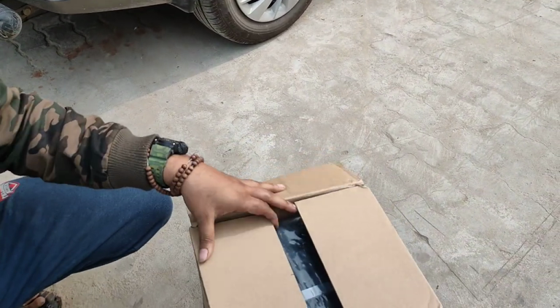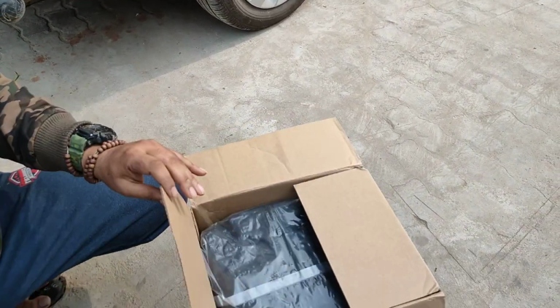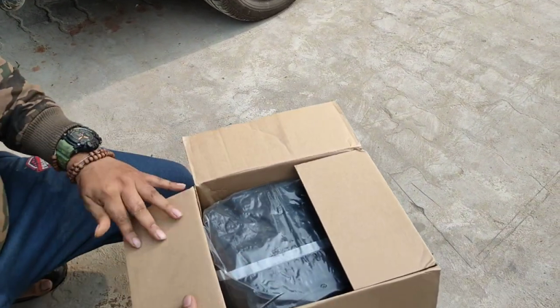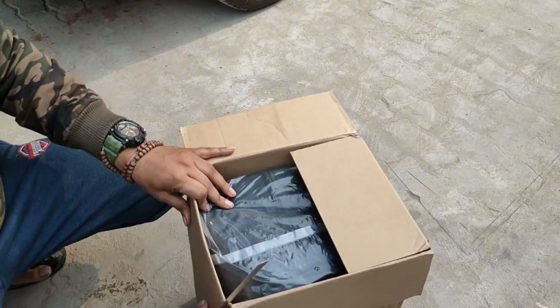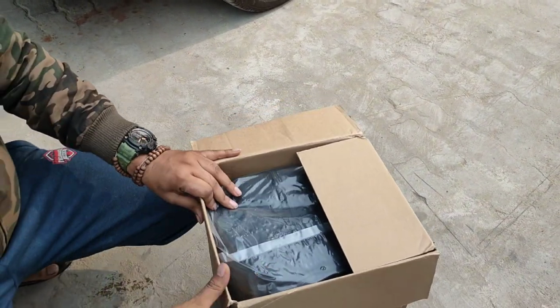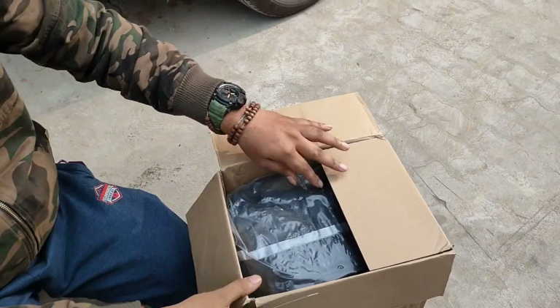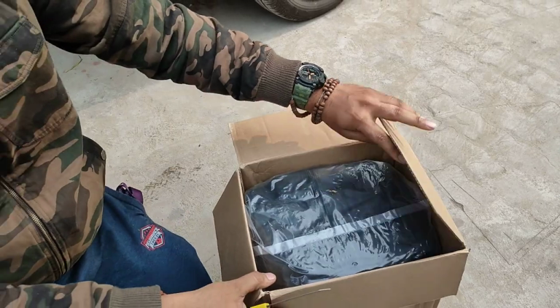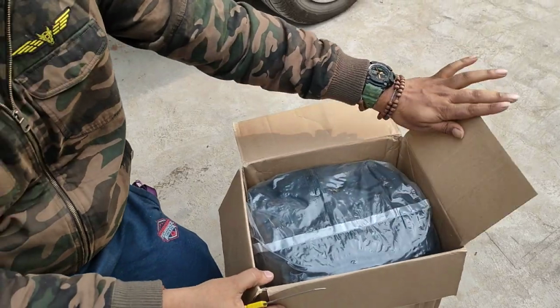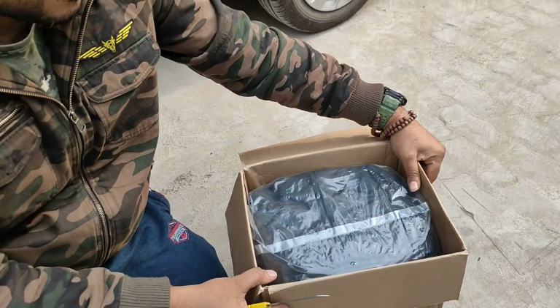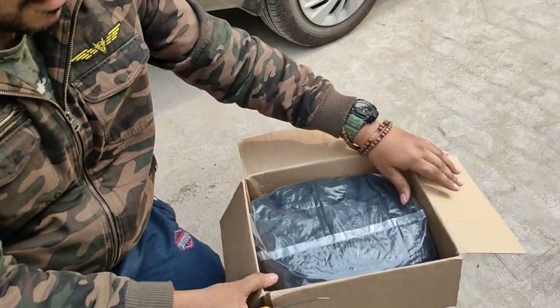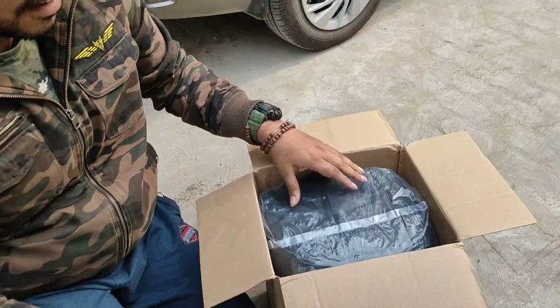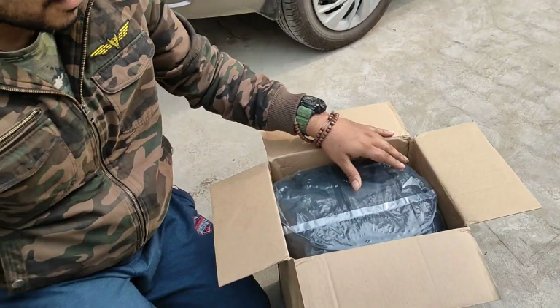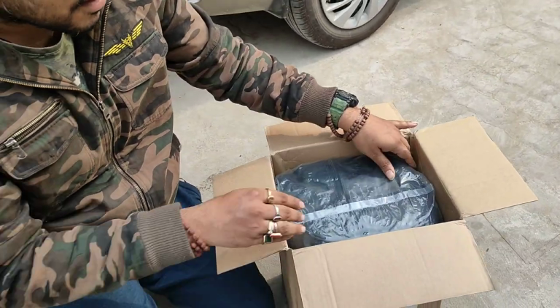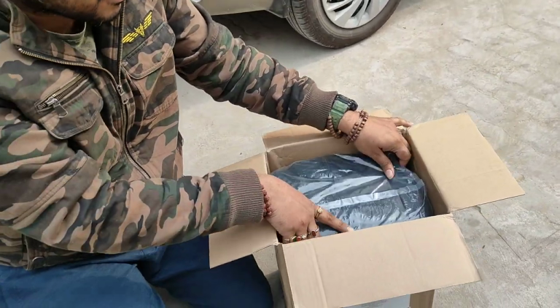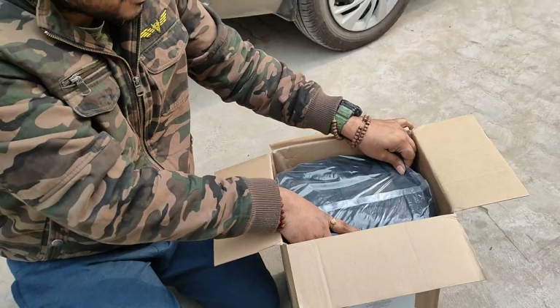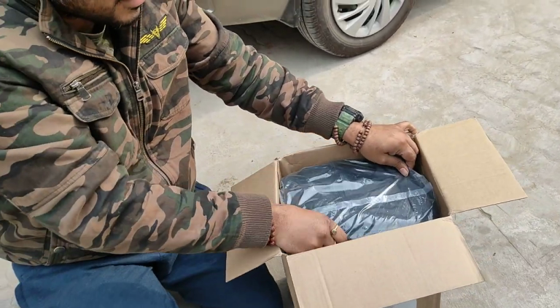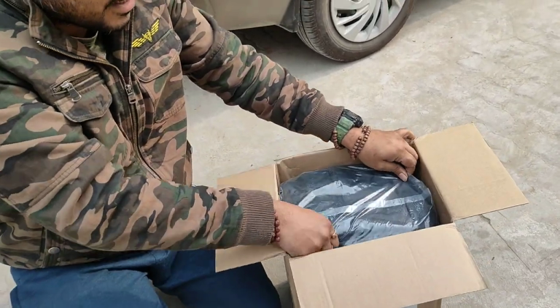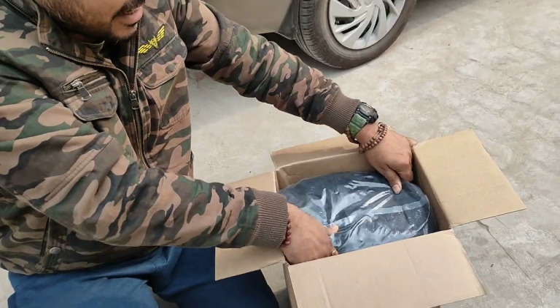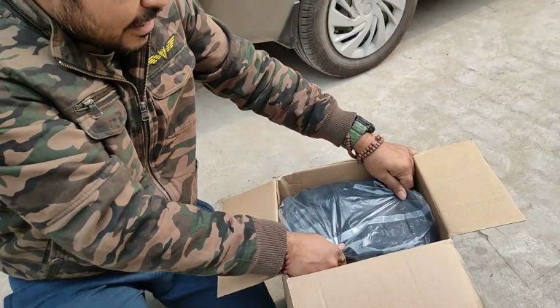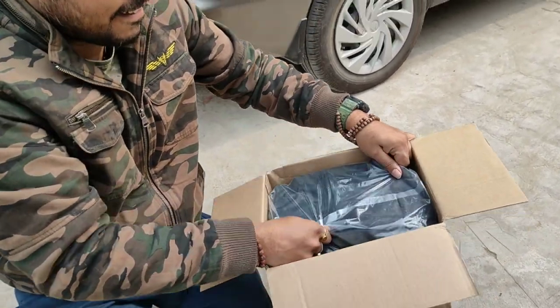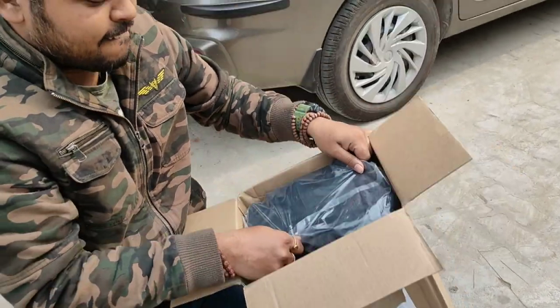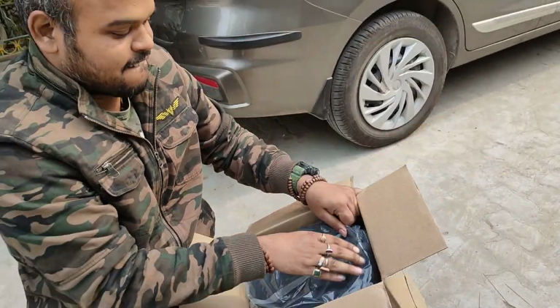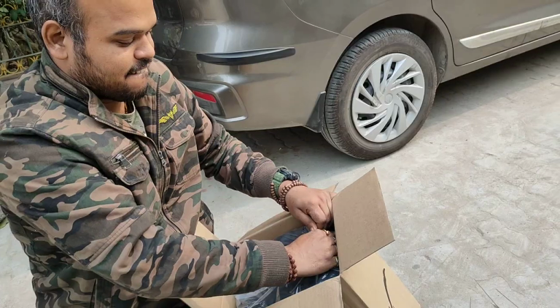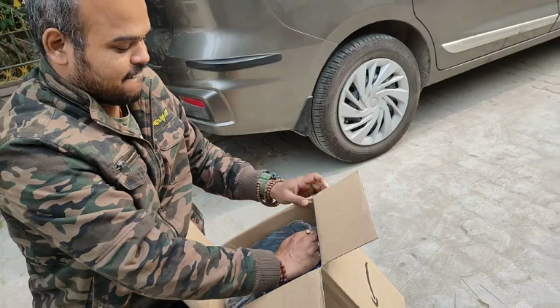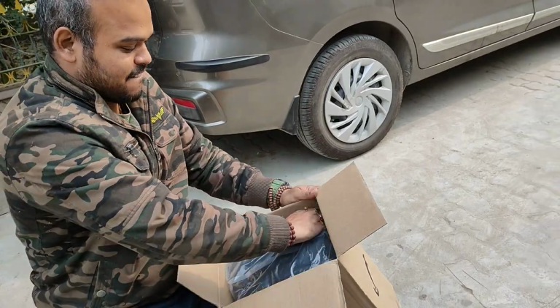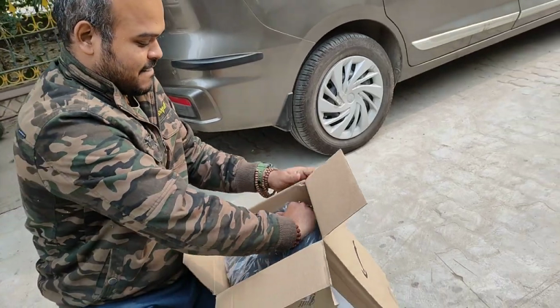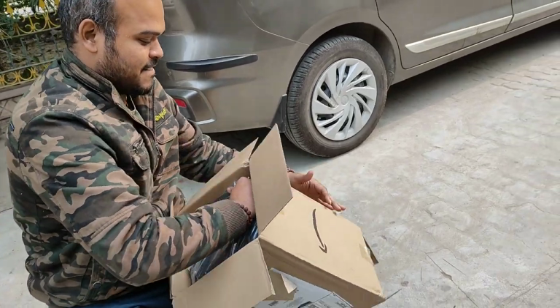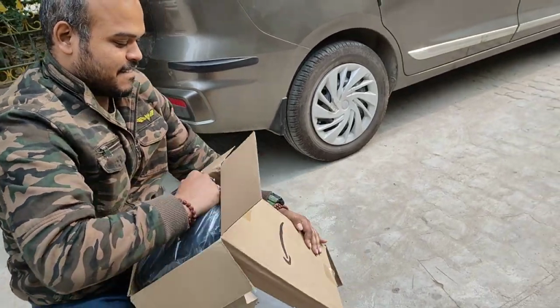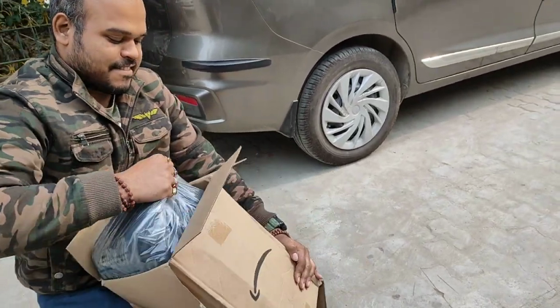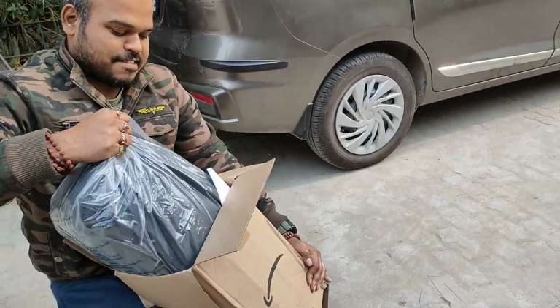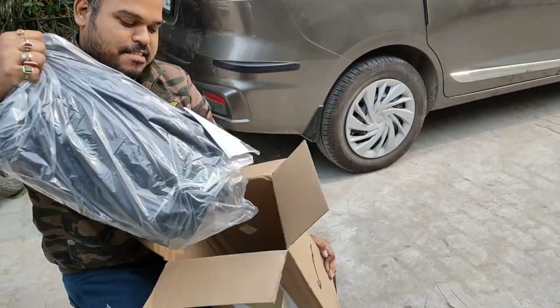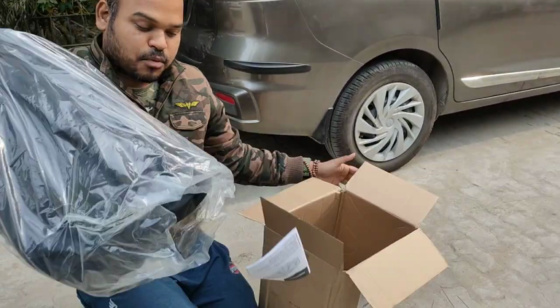Let's see what's going on! Look at what's going on! We're coming out!